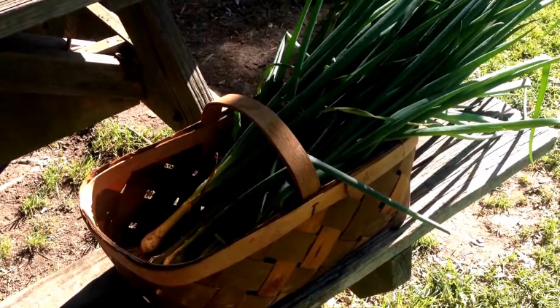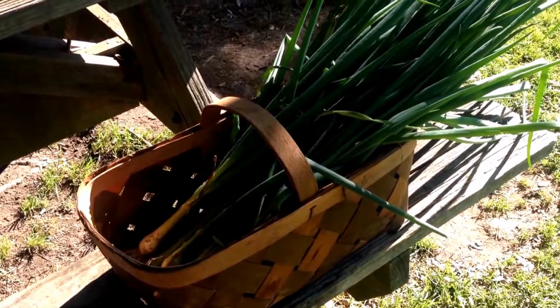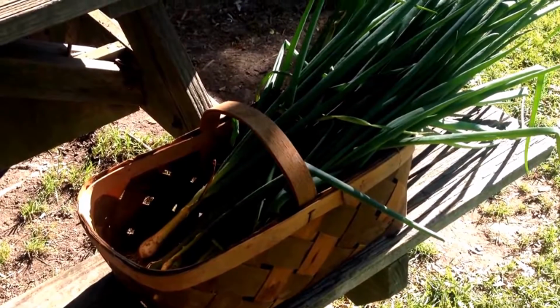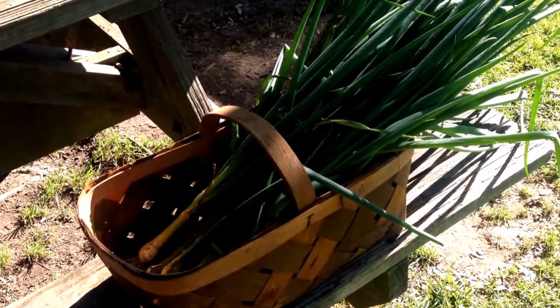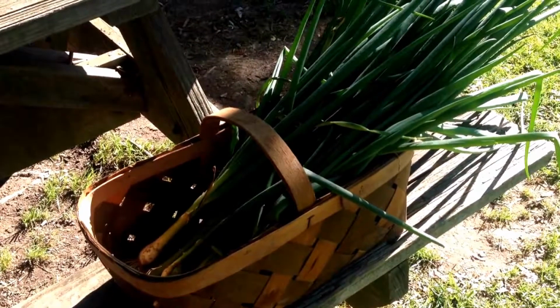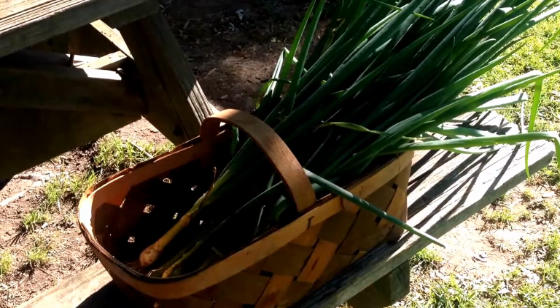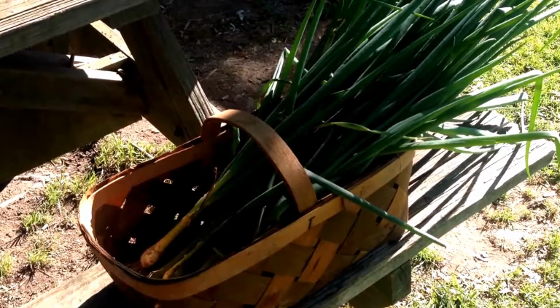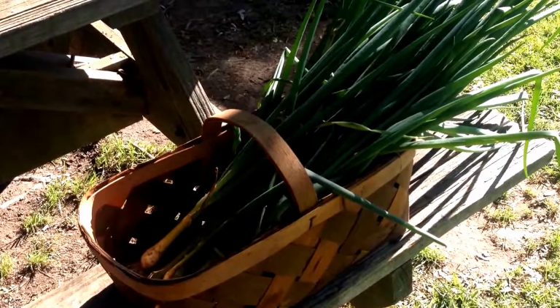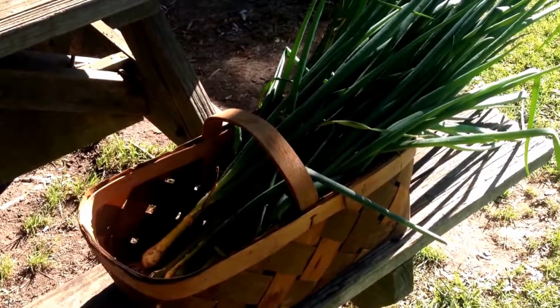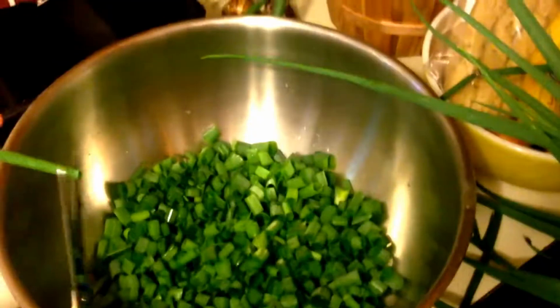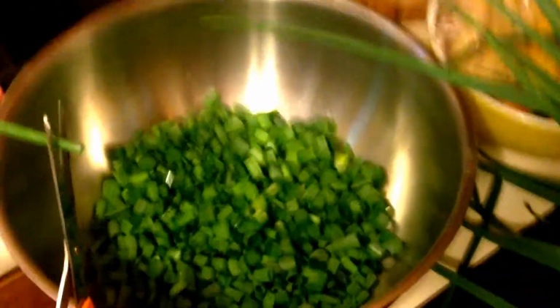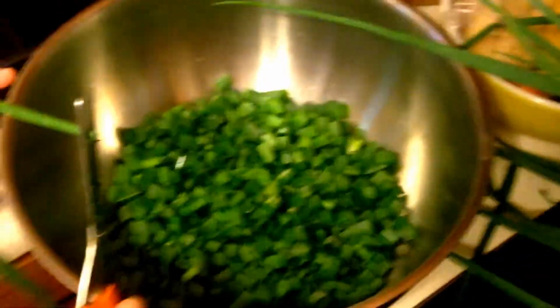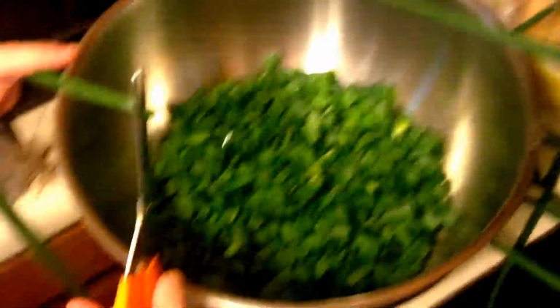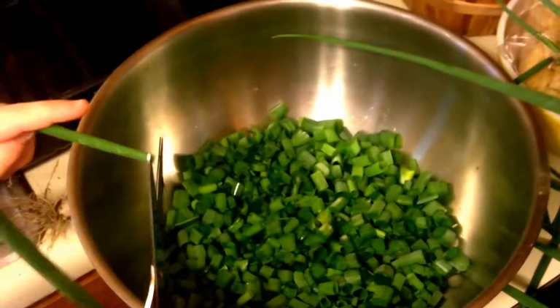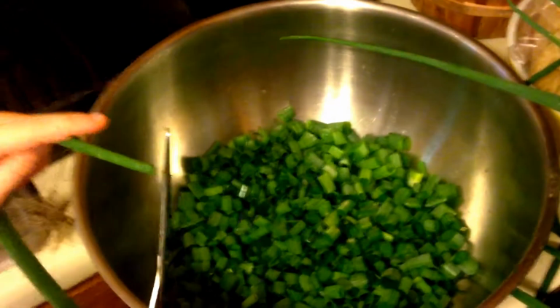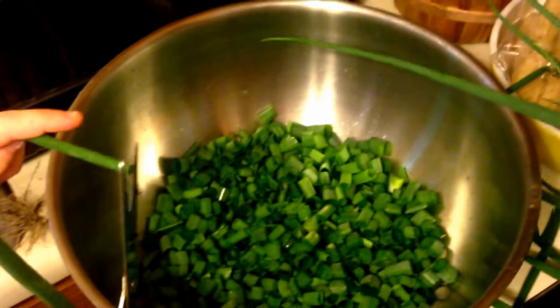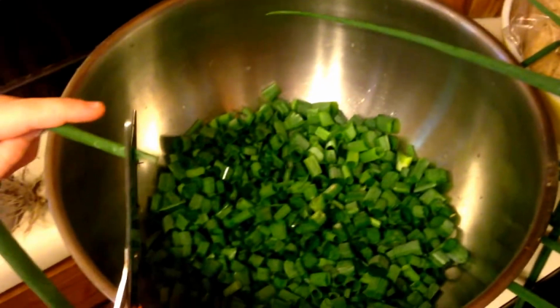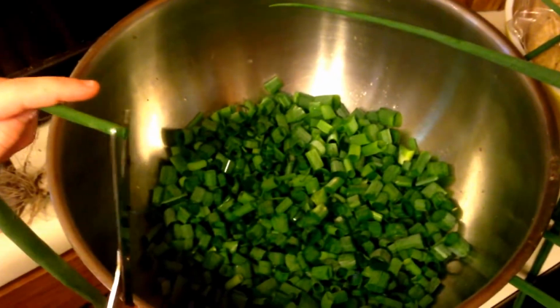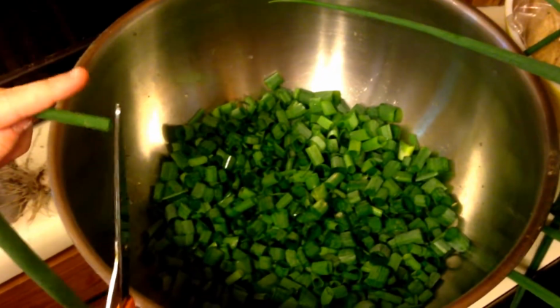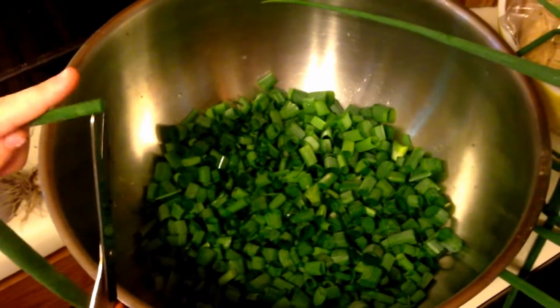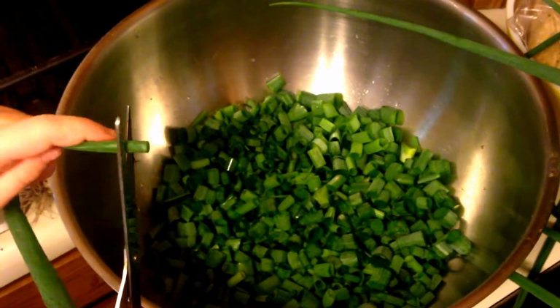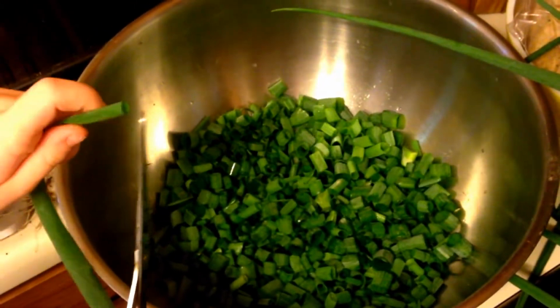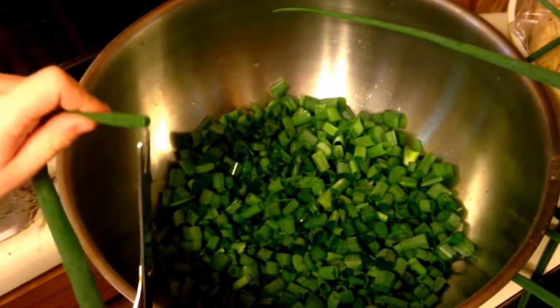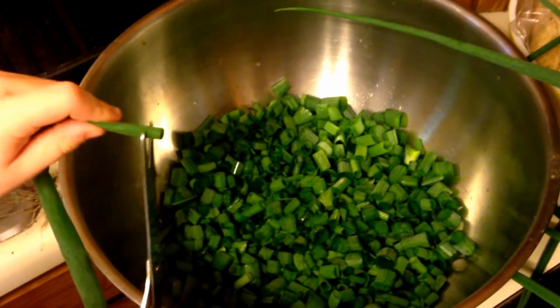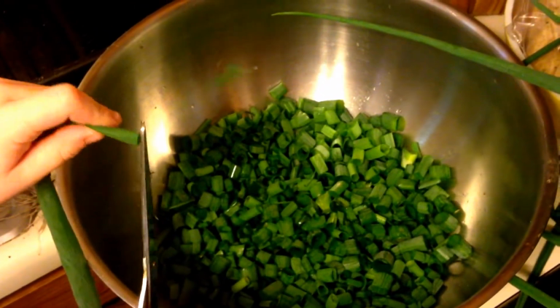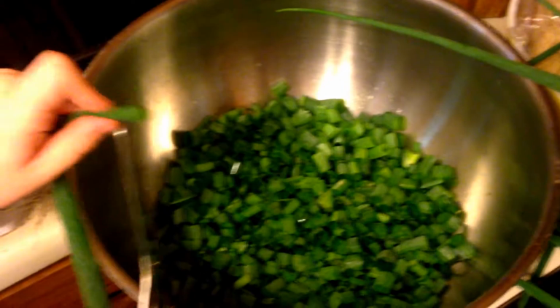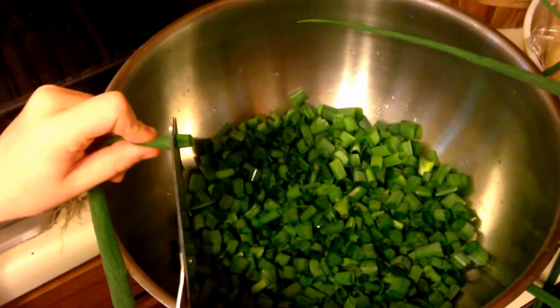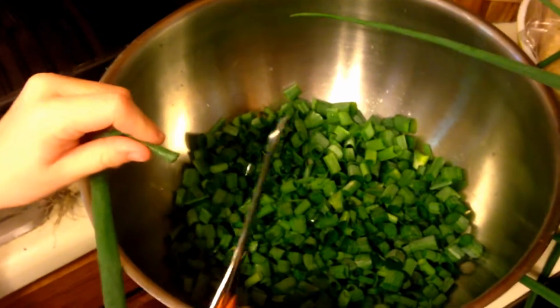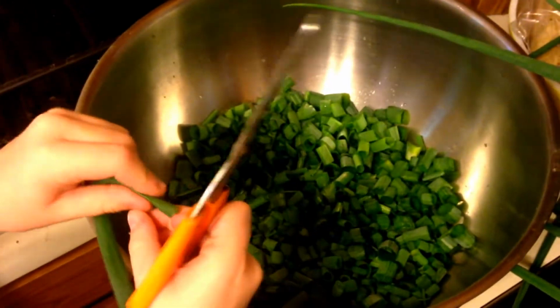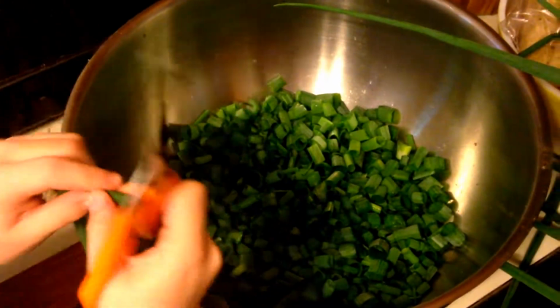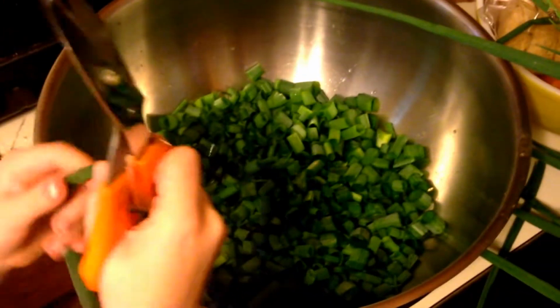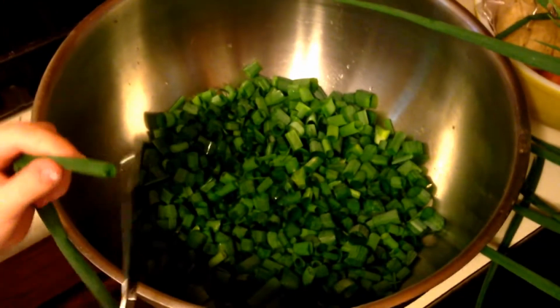We're gonna take these in the house and start cutting them up and we'll bring you back in just a minute. Okay, so we're in the house and my daughter's cutting these up just with a pair of scissors — you can use scissors or a knife, however you want to do it. Super simple. We've washed the greens on these.